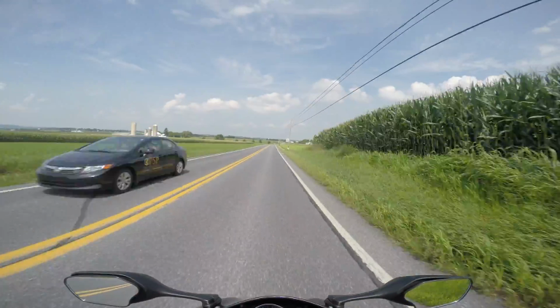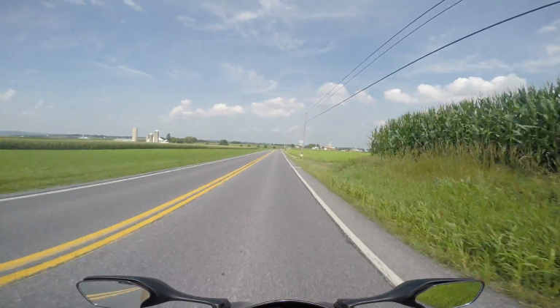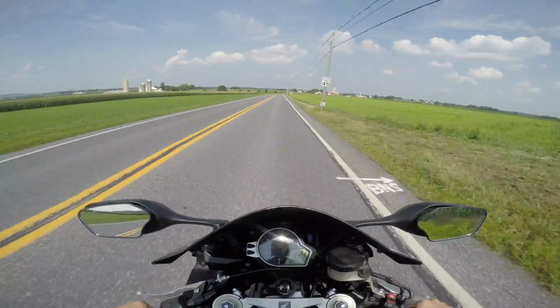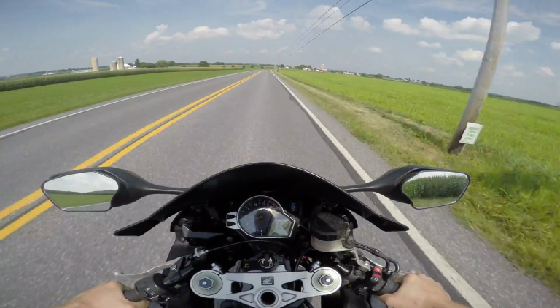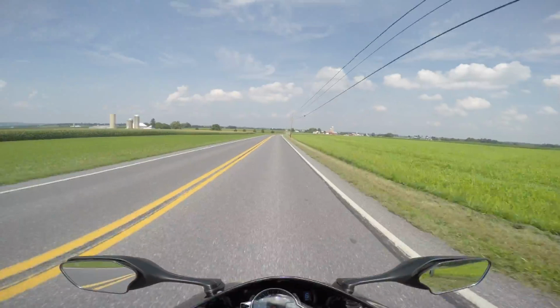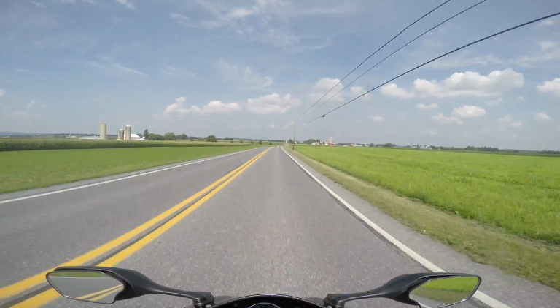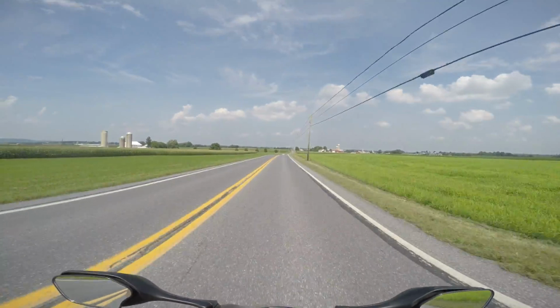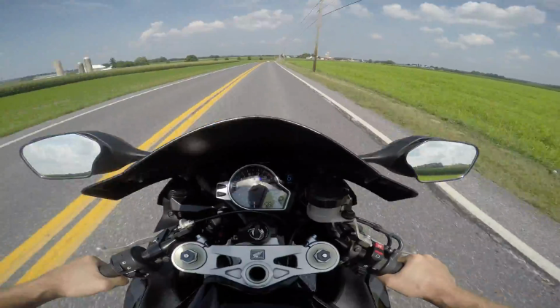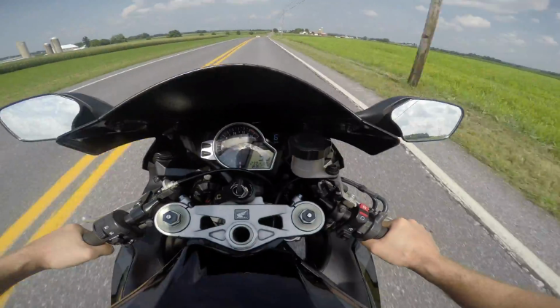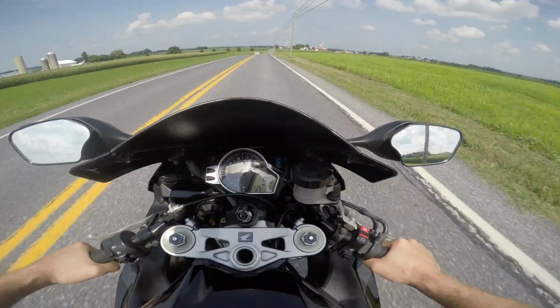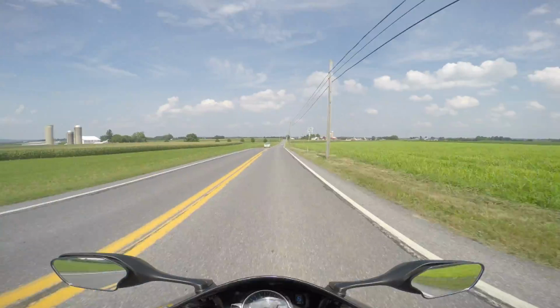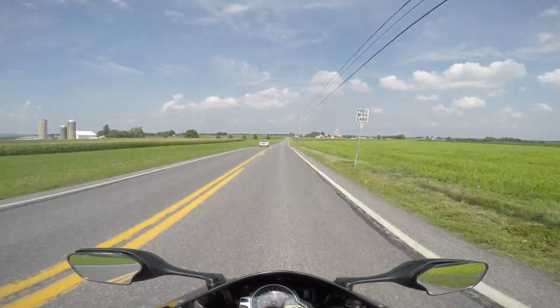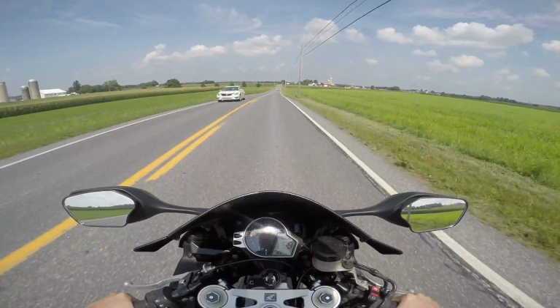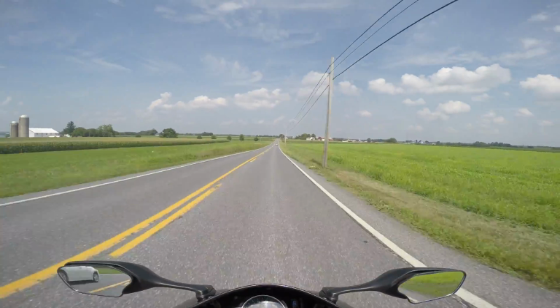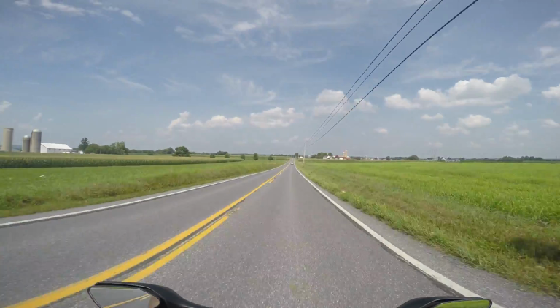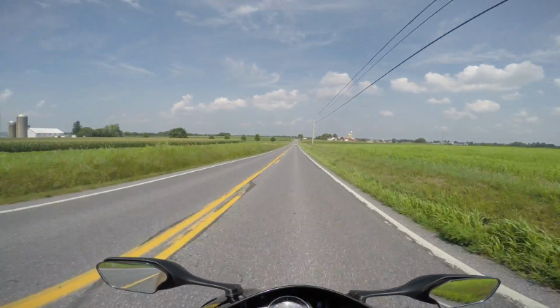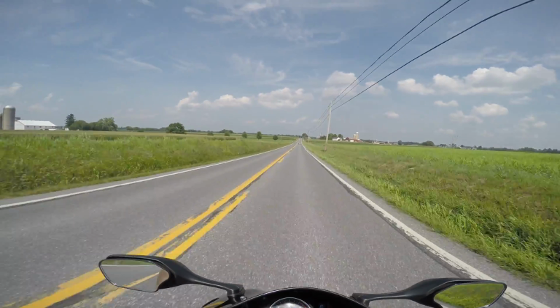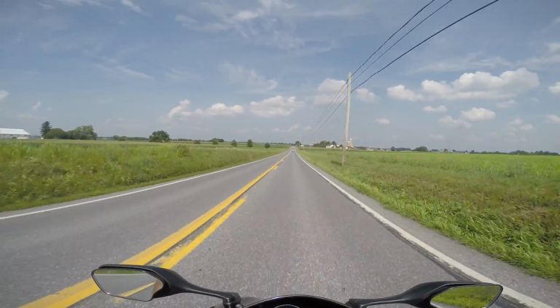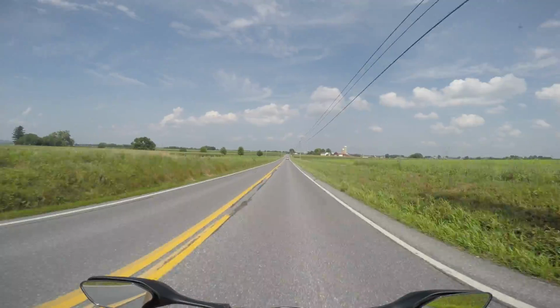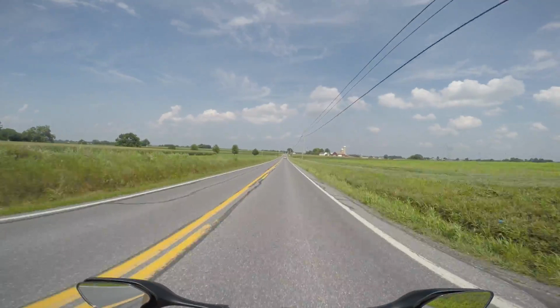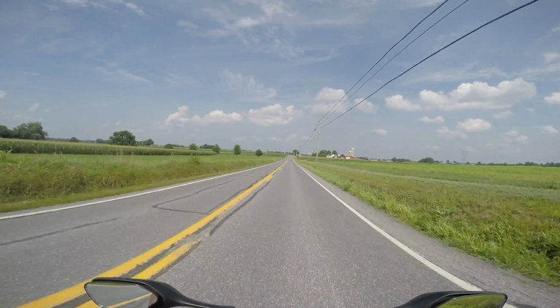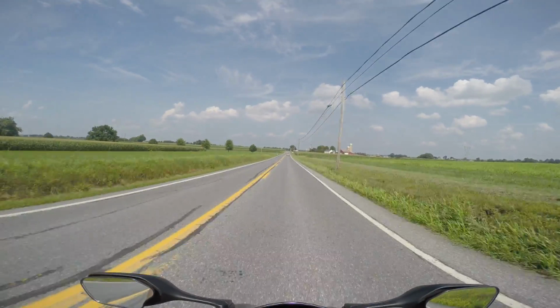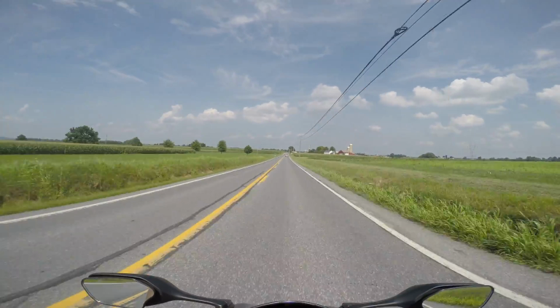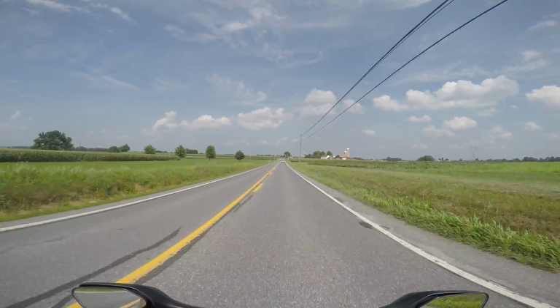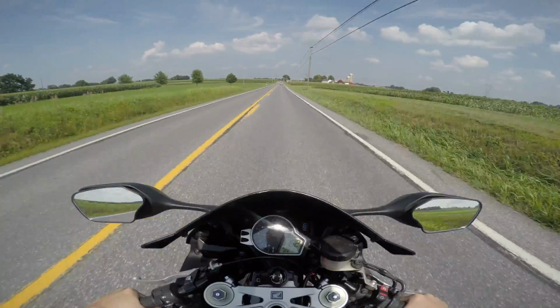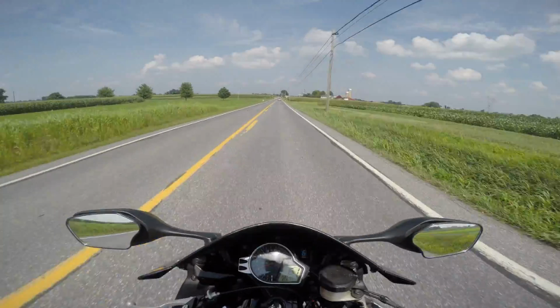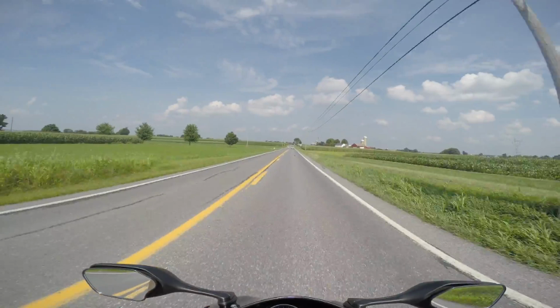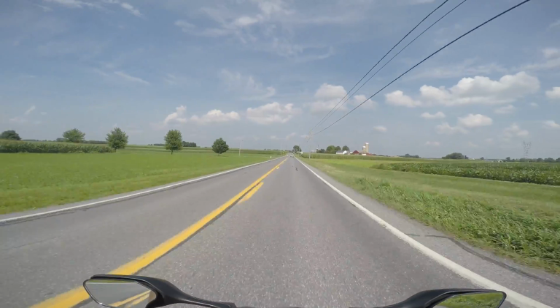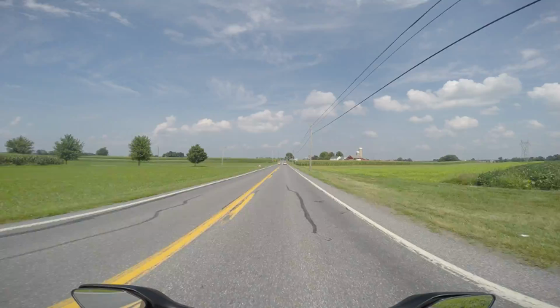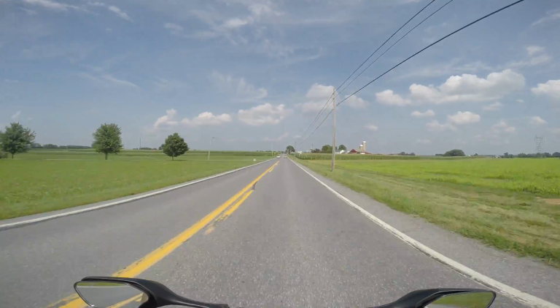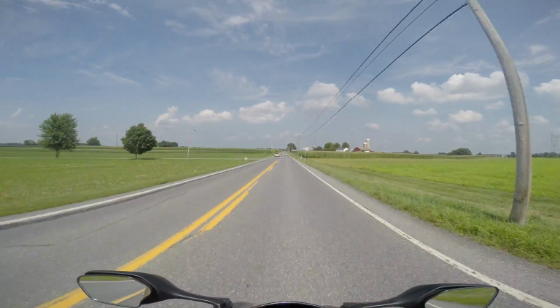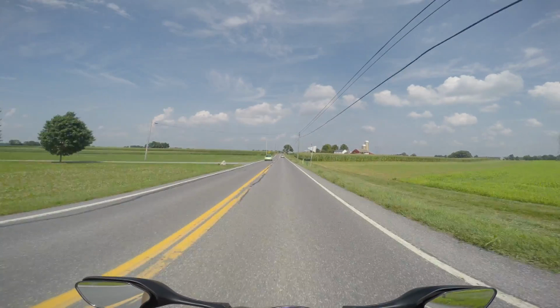This particular bike has an aftermarket gear indicator — you can see it right there, it says we're in sixth gear. A lot of other bikes do that; the Suzukis have been doing it for a little while. It is nice to know what gear you're in.